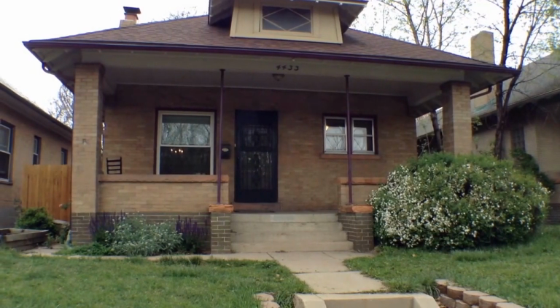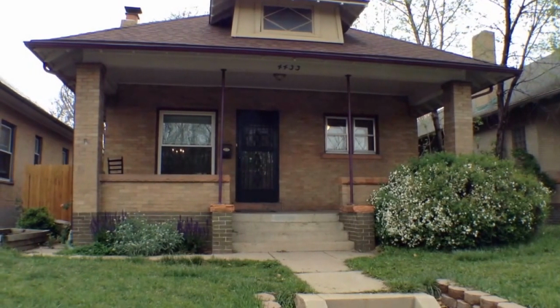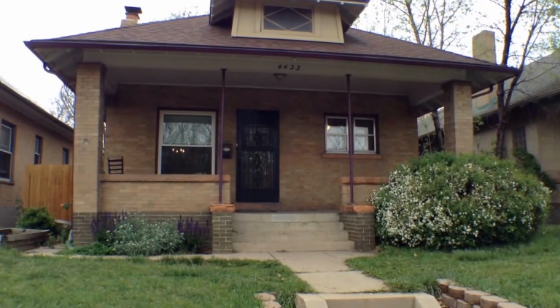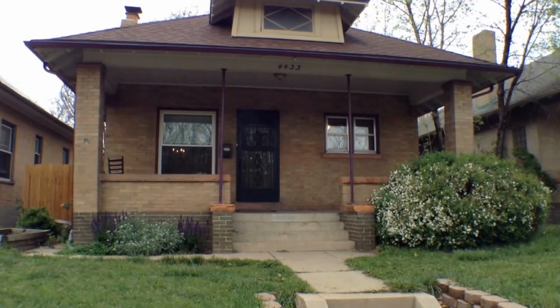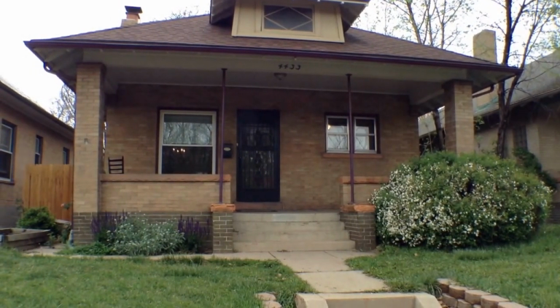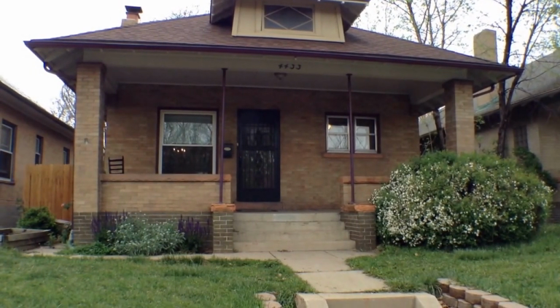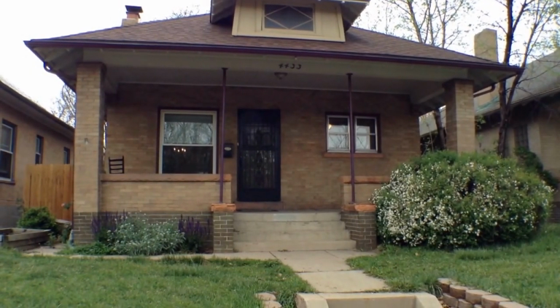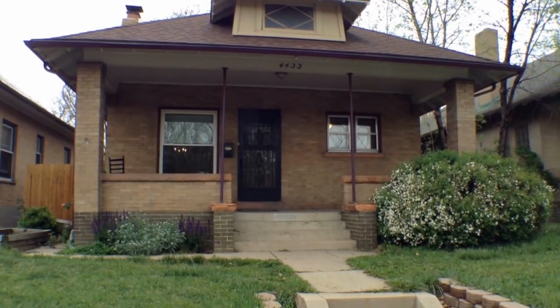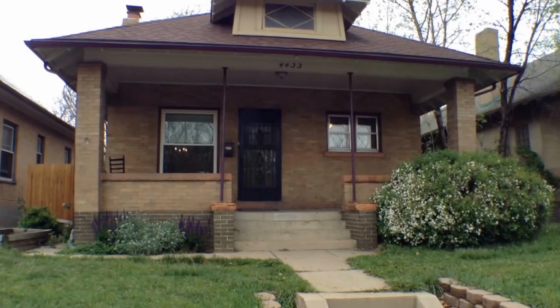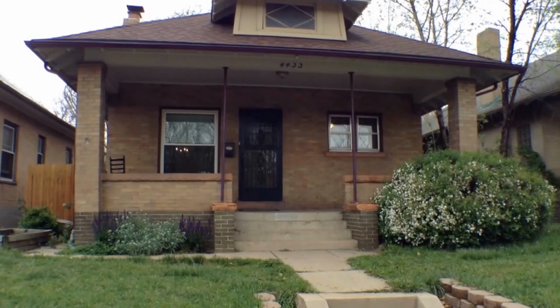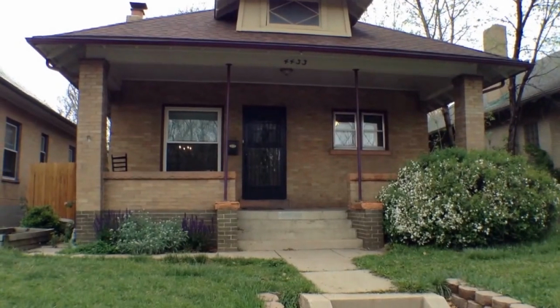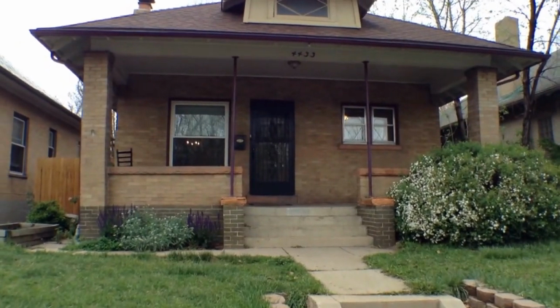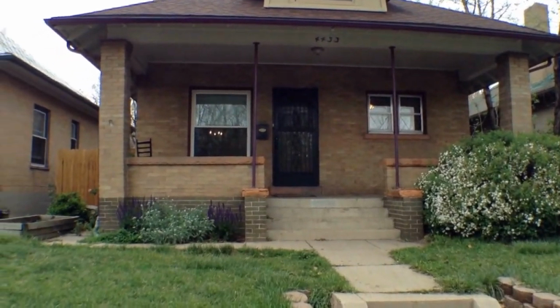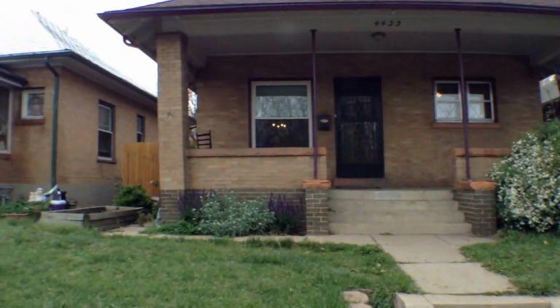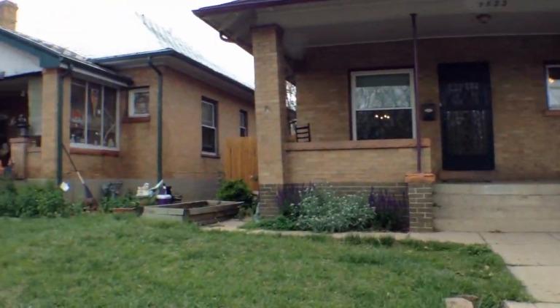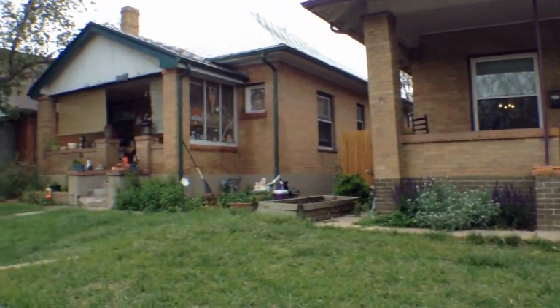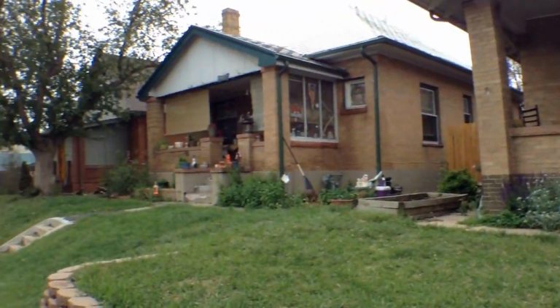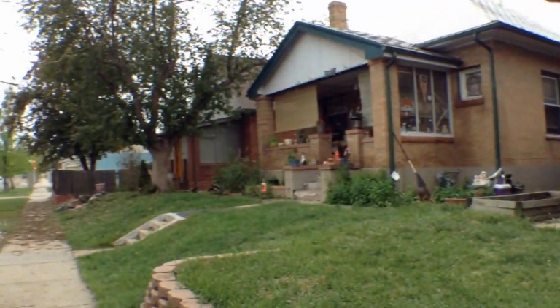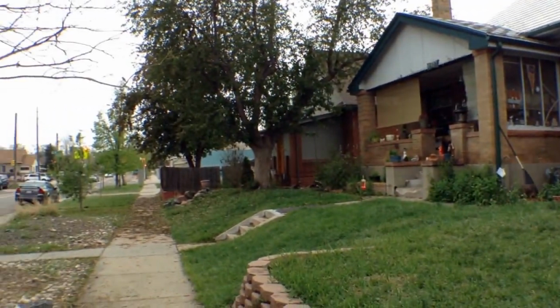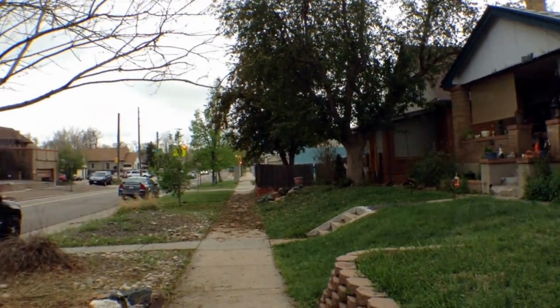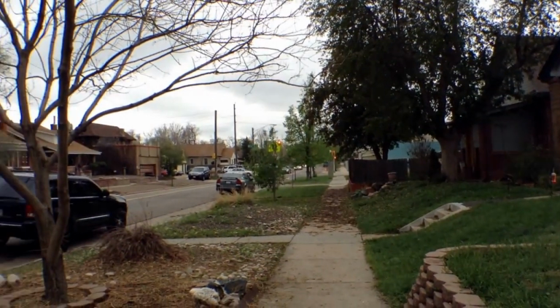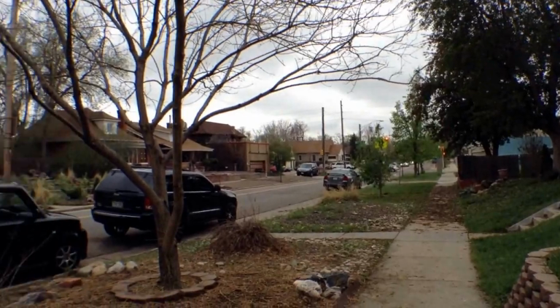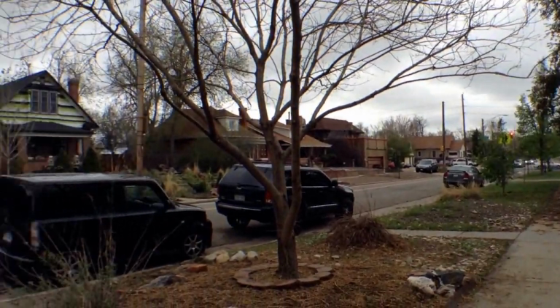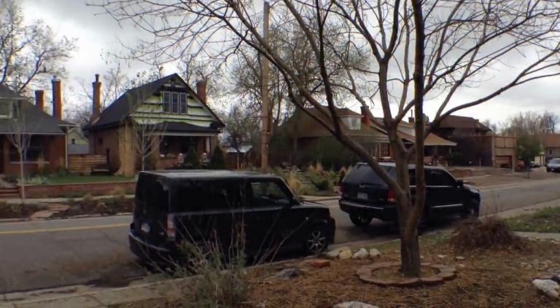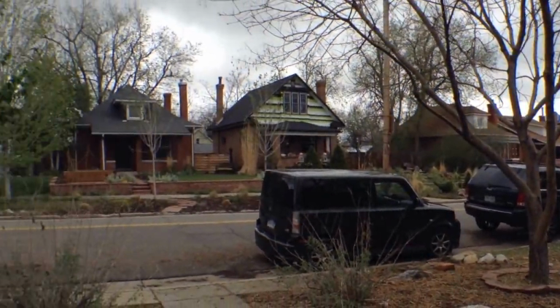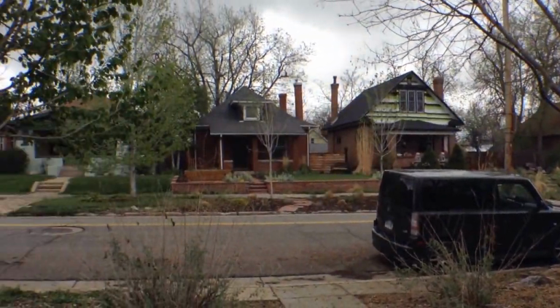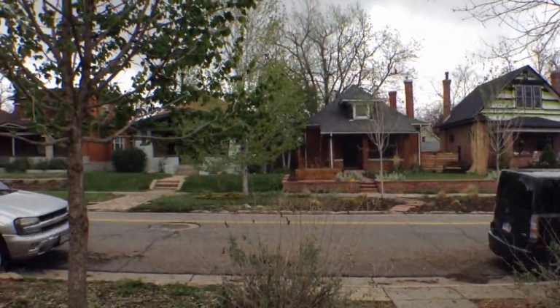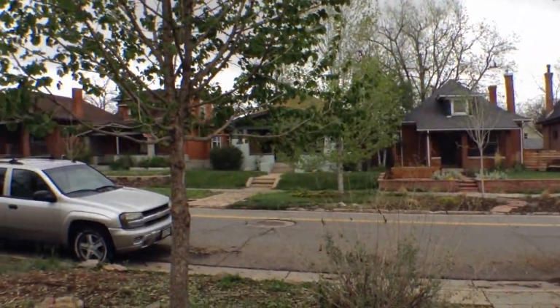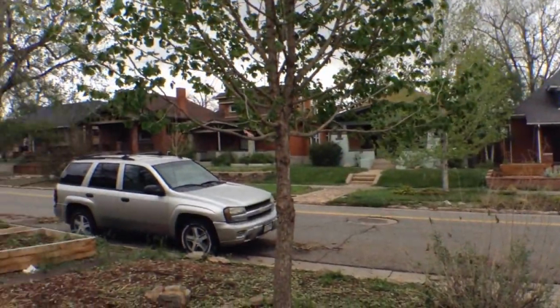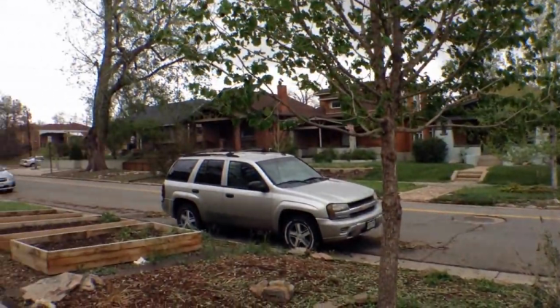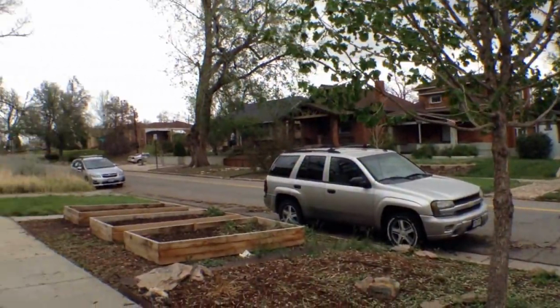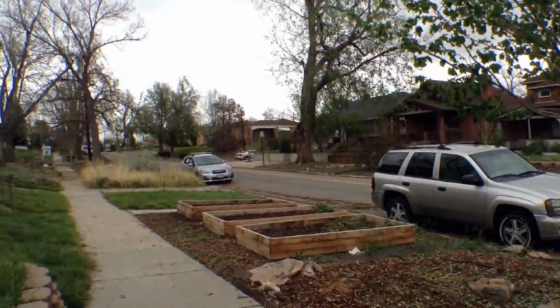All right, we've got 4433 Zuni Street in Denver, Colorado. Spin around here and get a look at the Sunnyside neighborhood, although it's not that sunny today.